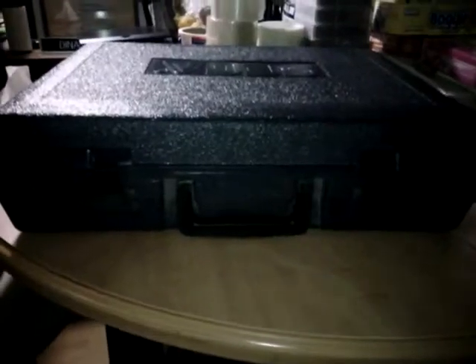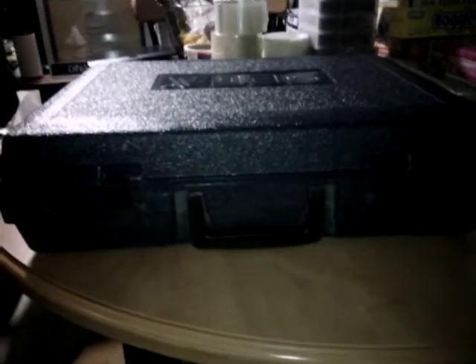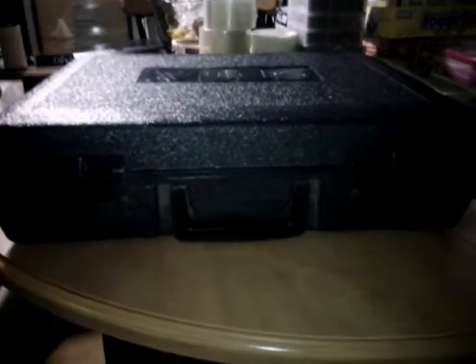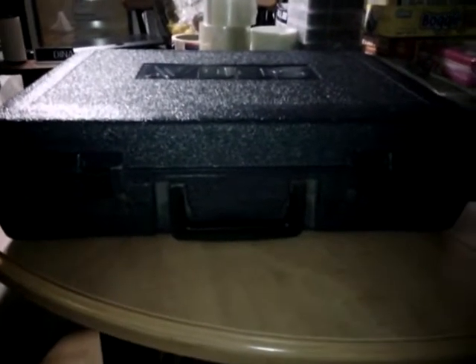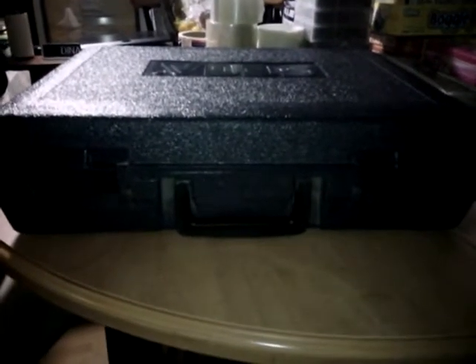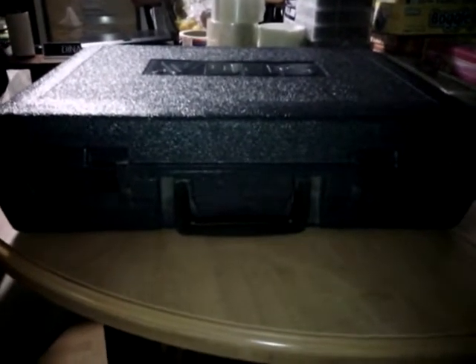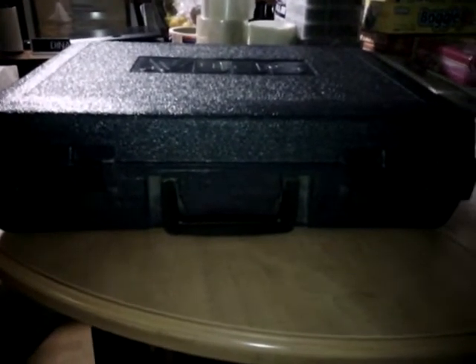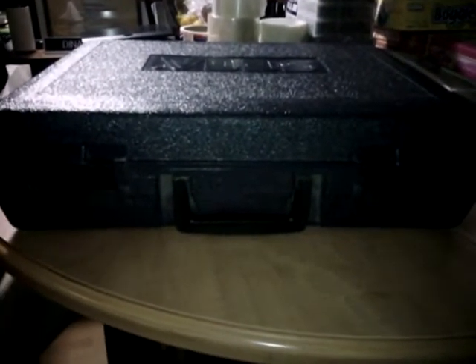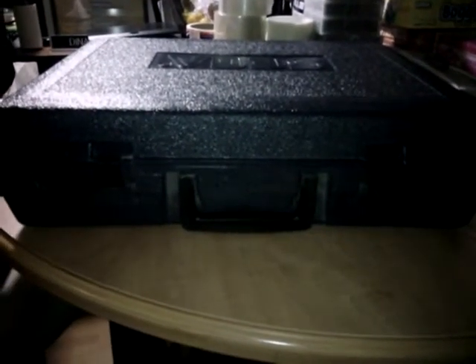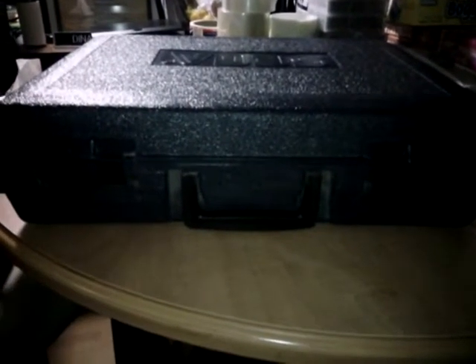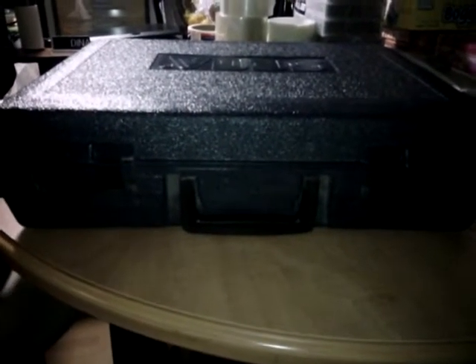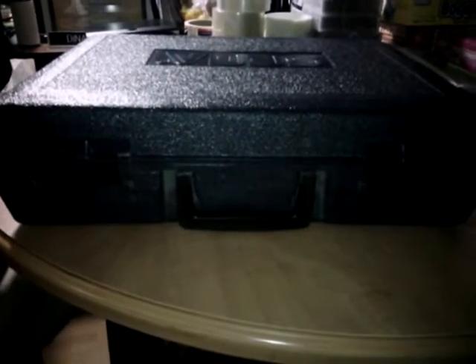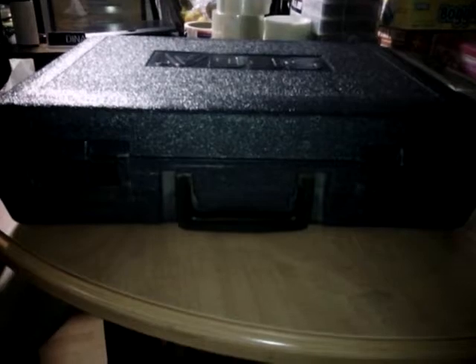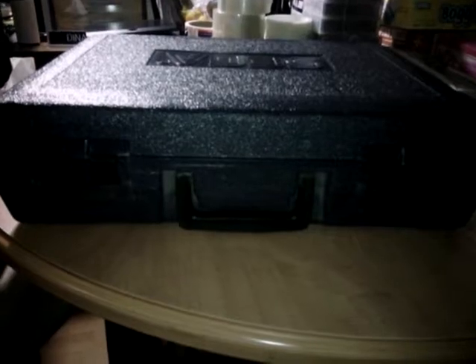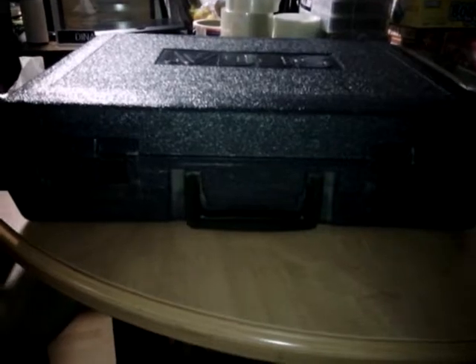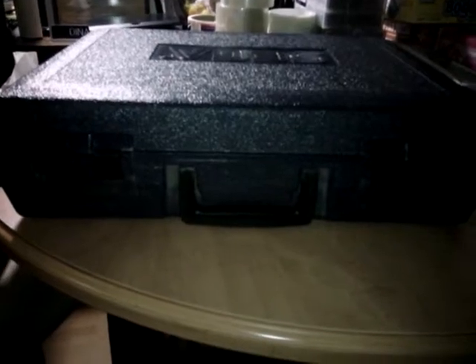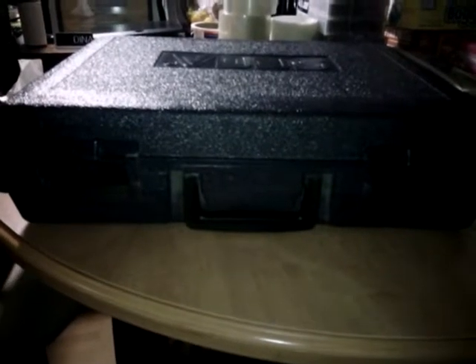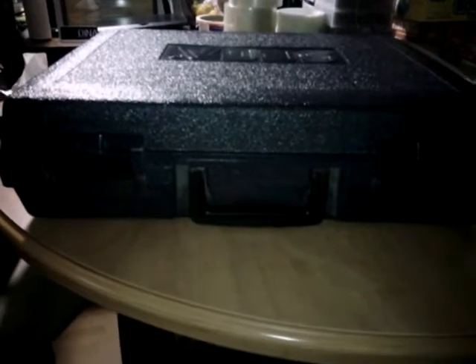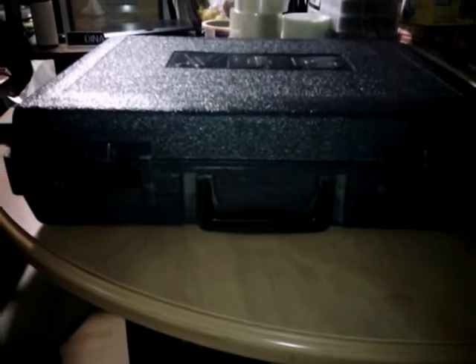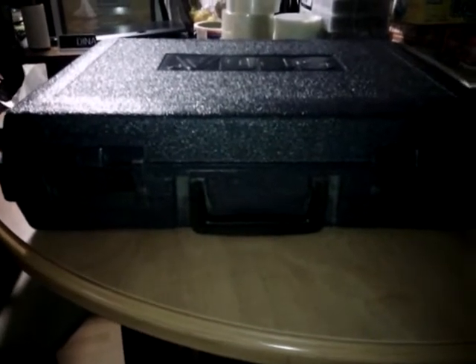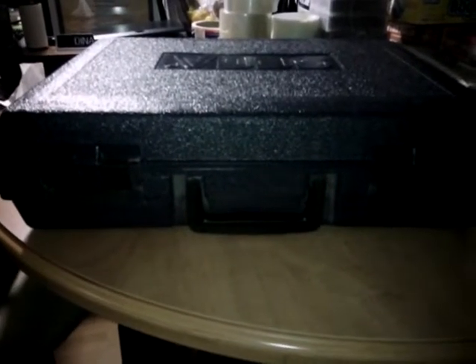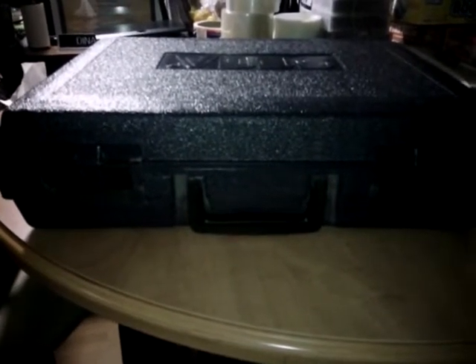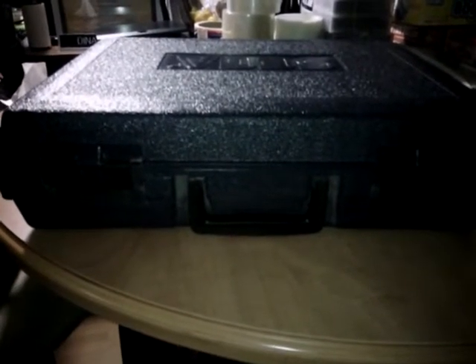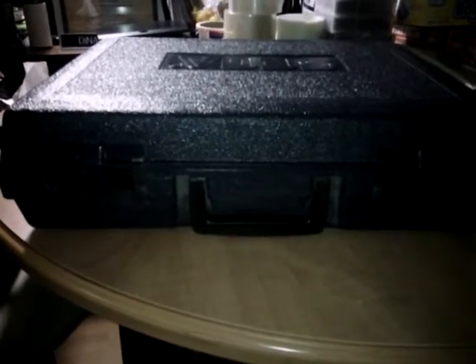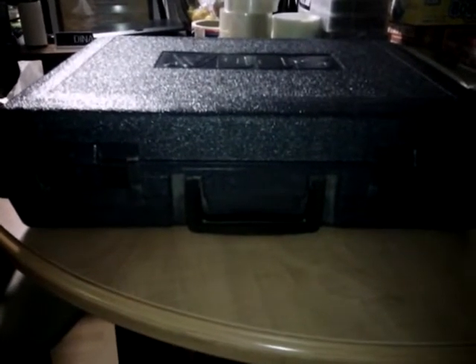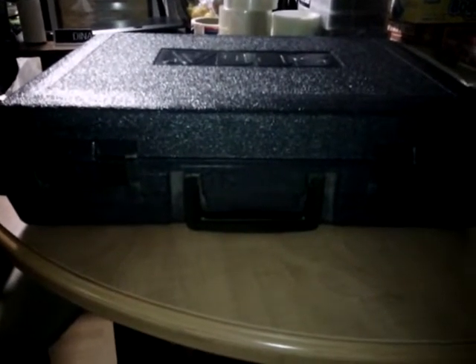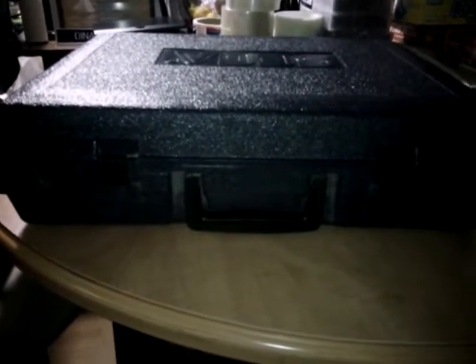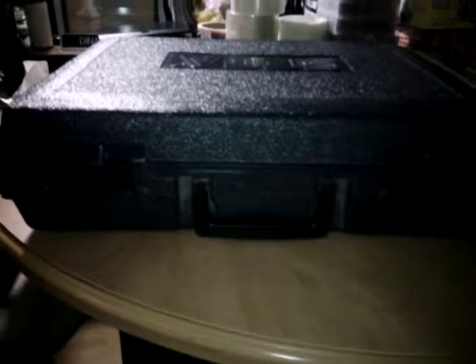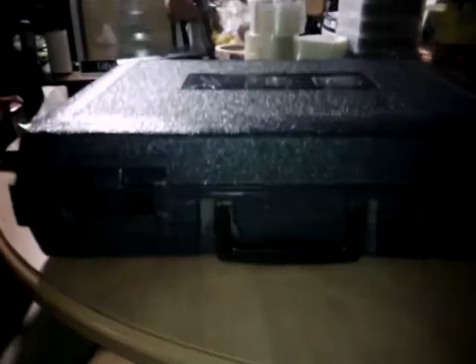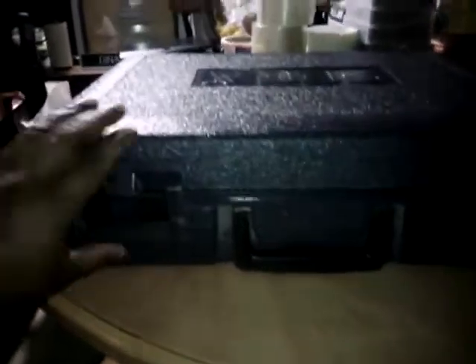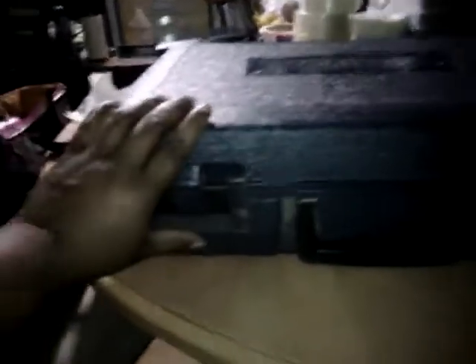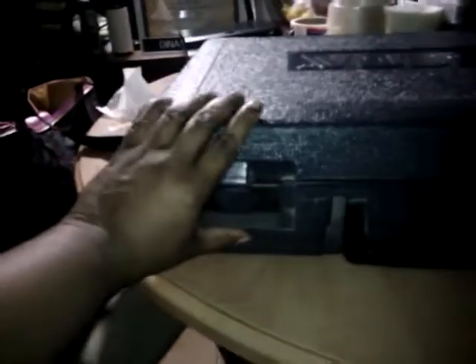Okay, hi gamers. I've been getting a lot of emails about the case, so I want to do a quick video so you can see the case. To me it's in very good to excellent condition — it's really good.